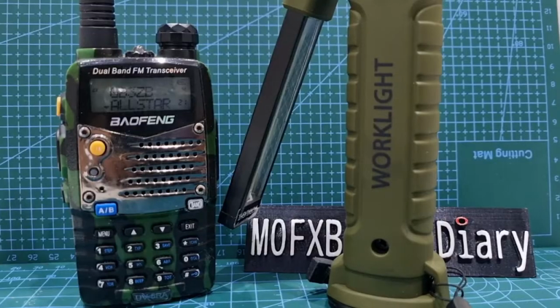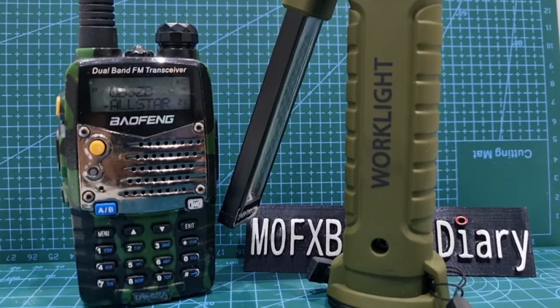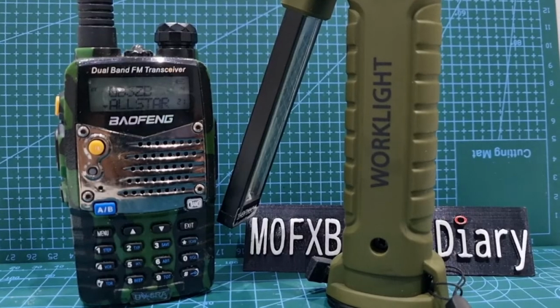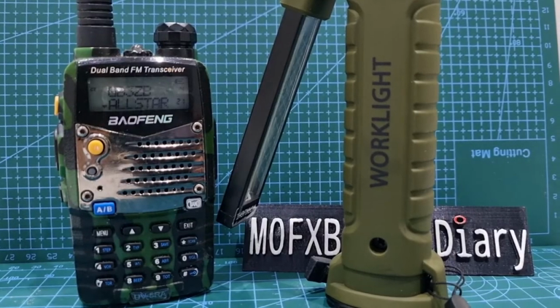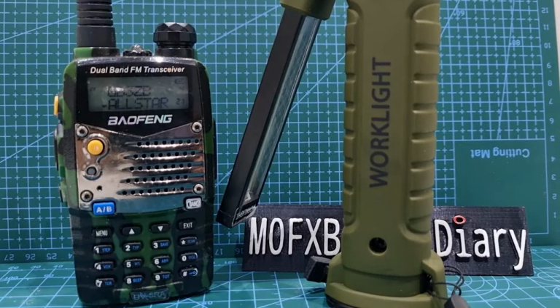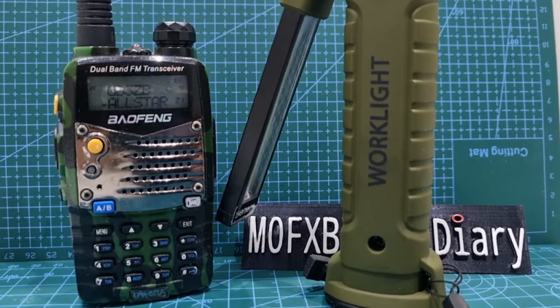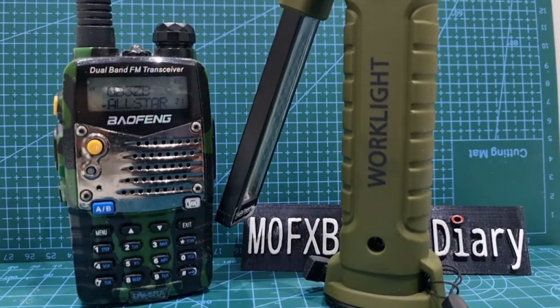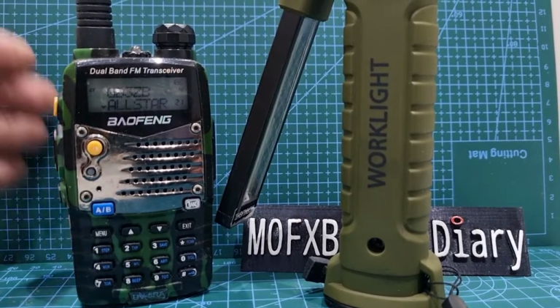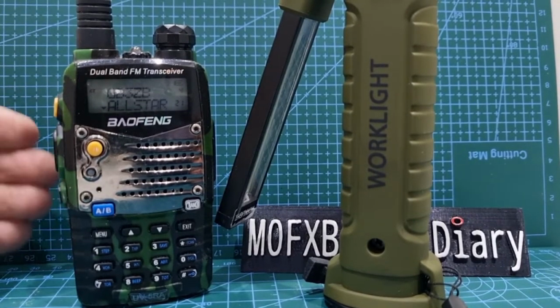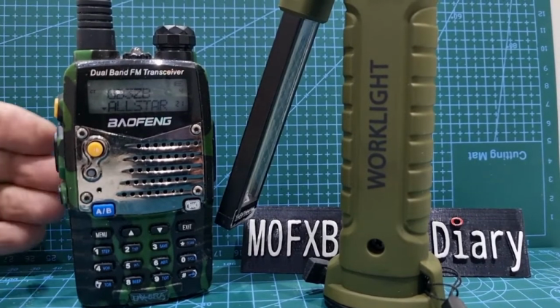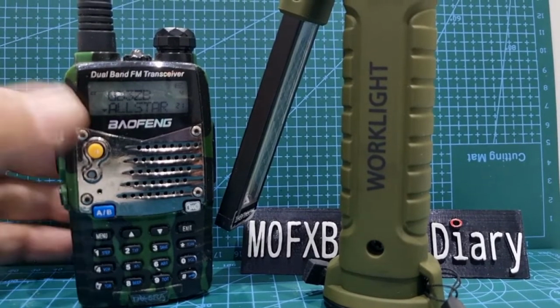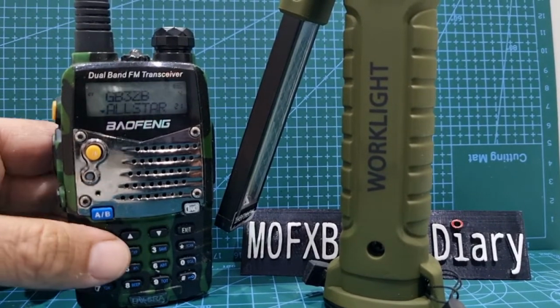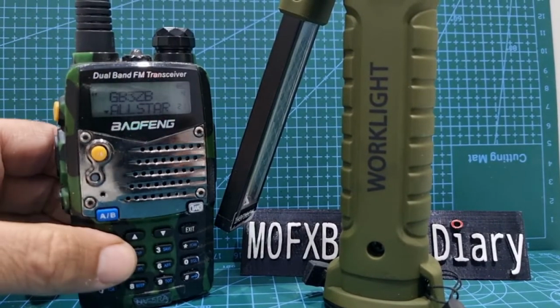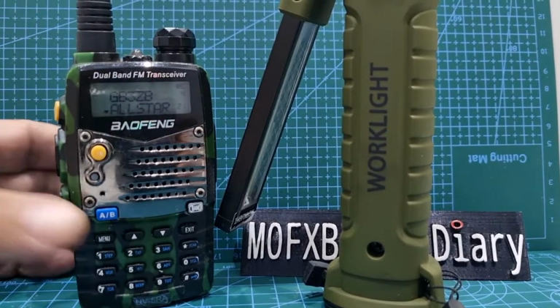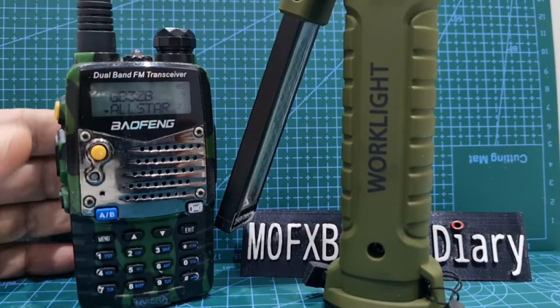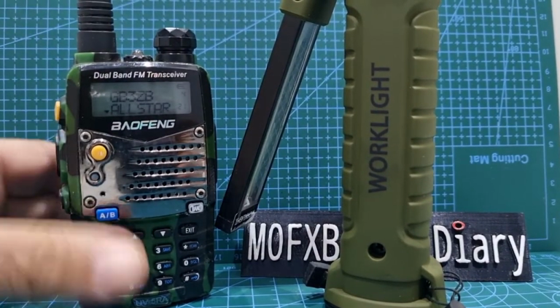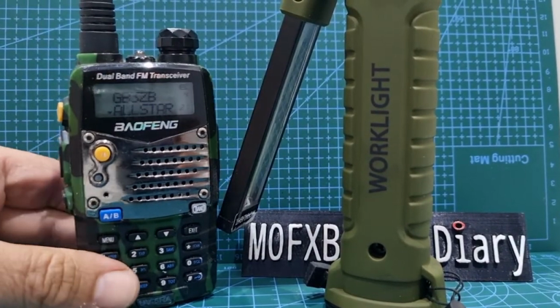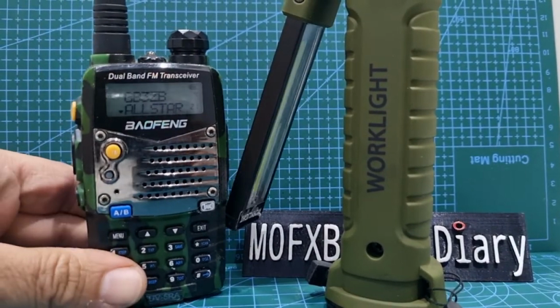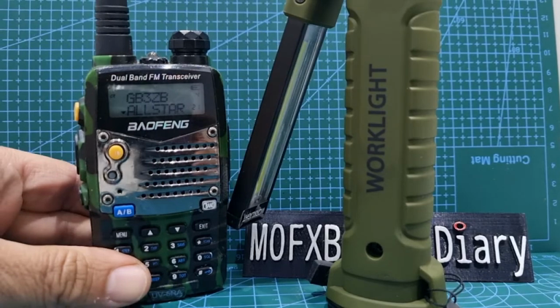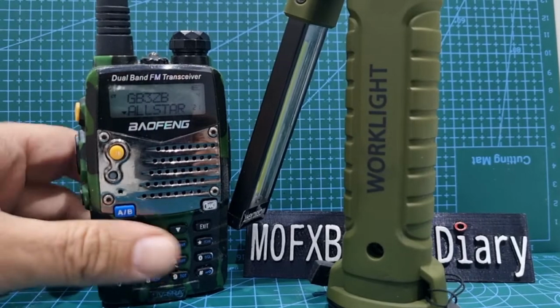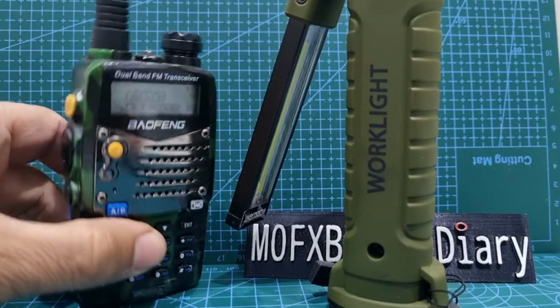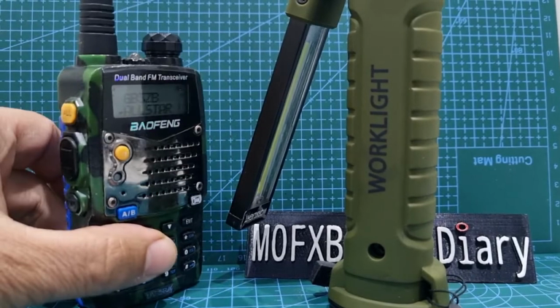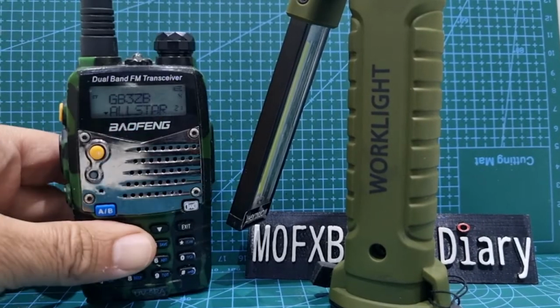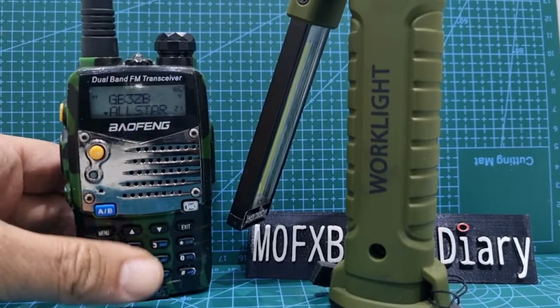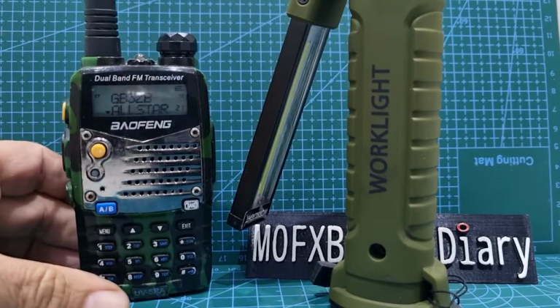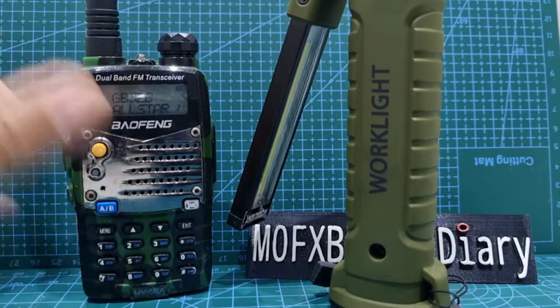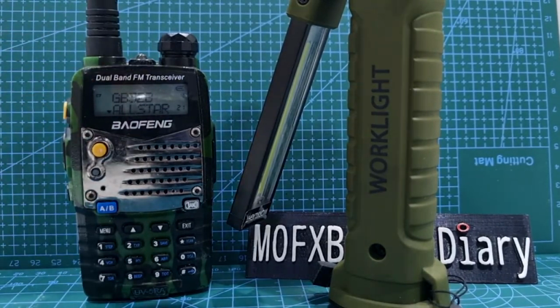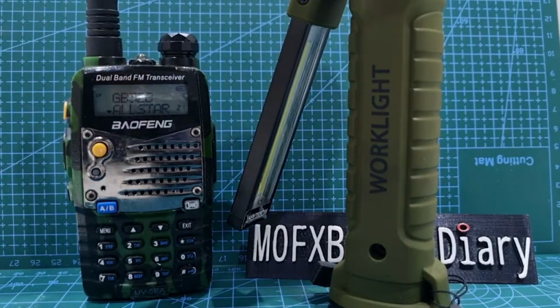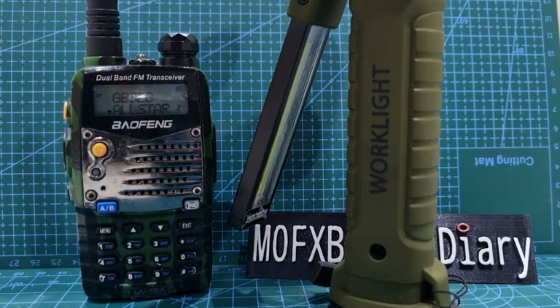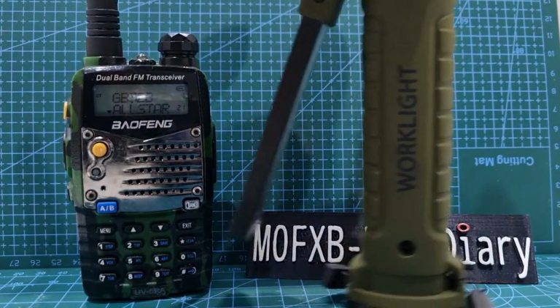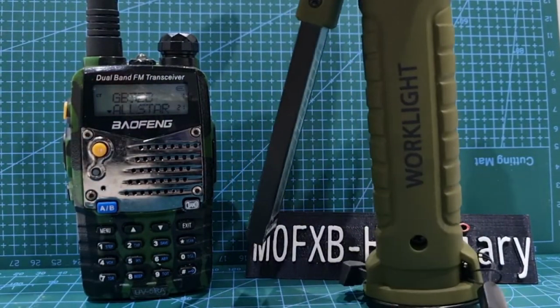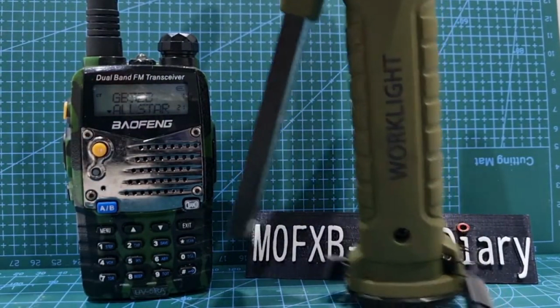Mzero FXB, welcome to my channel. So I thought I'd just show off my old Baofeng. I've had this Baofeng here for a good five years, and anyone that says that Baofengs are a load of rubbish are completely wrong. They are just excellent.